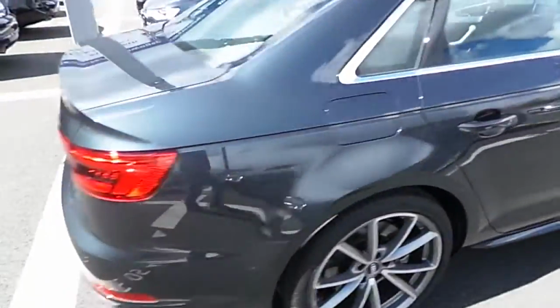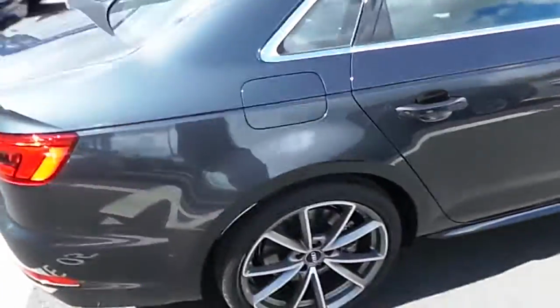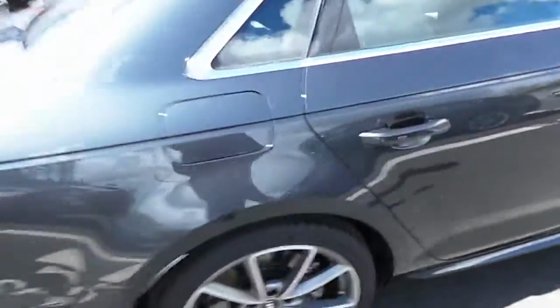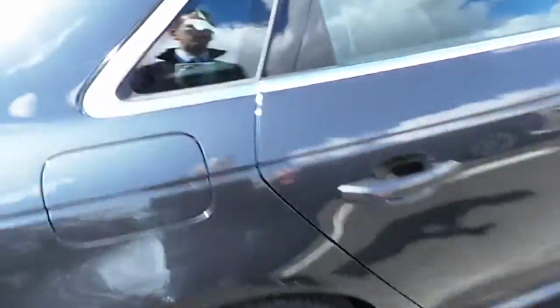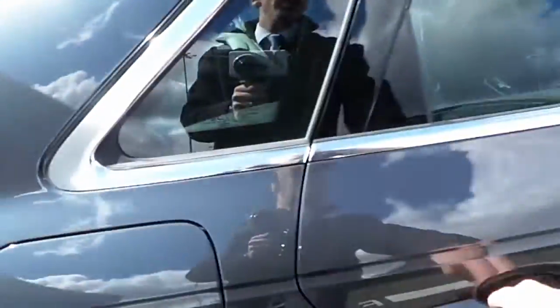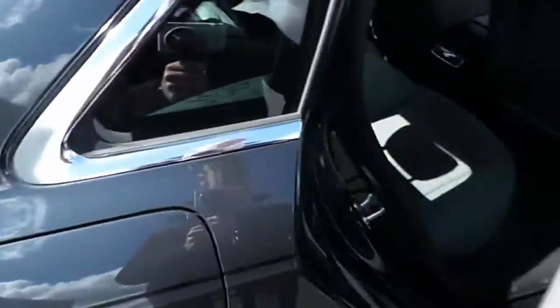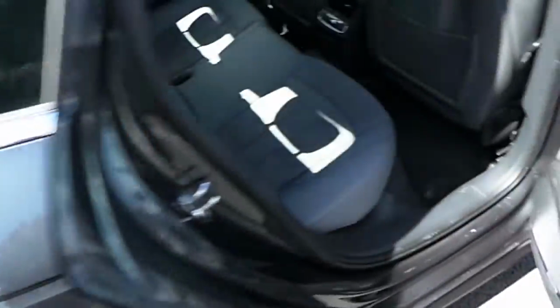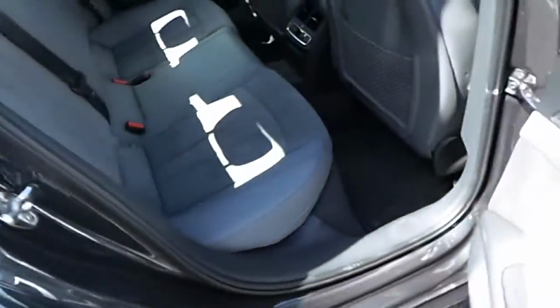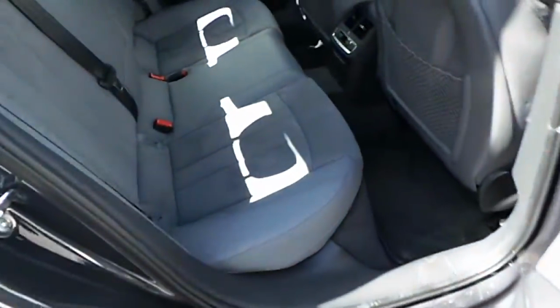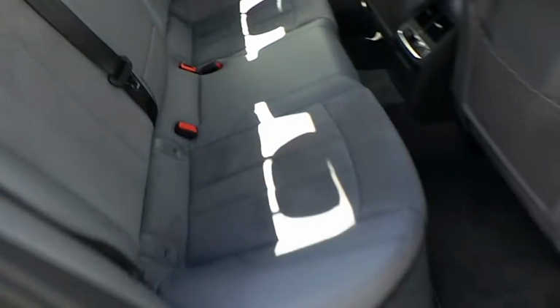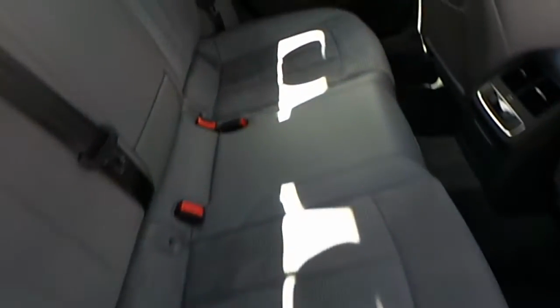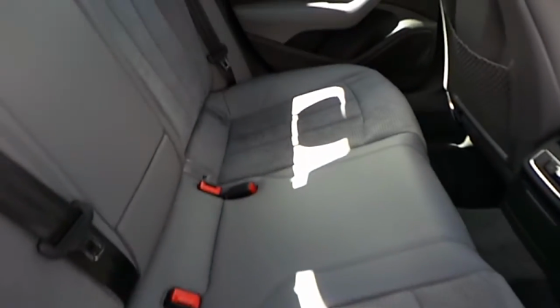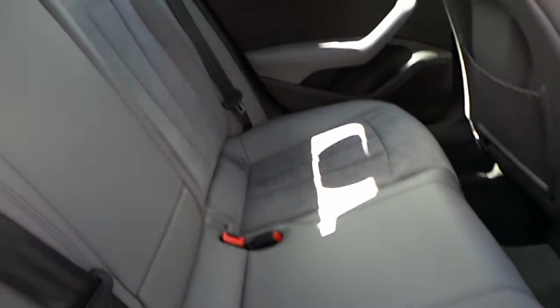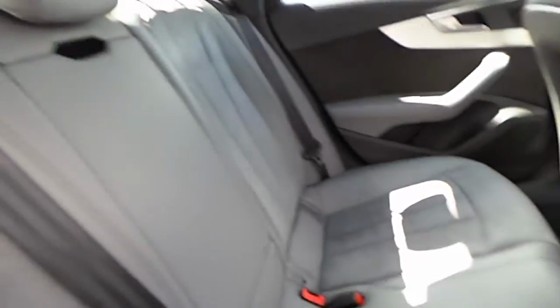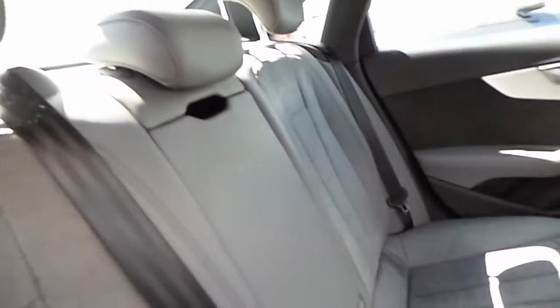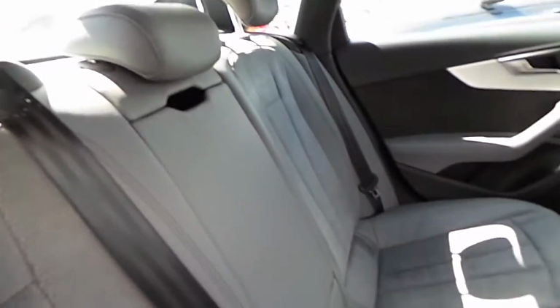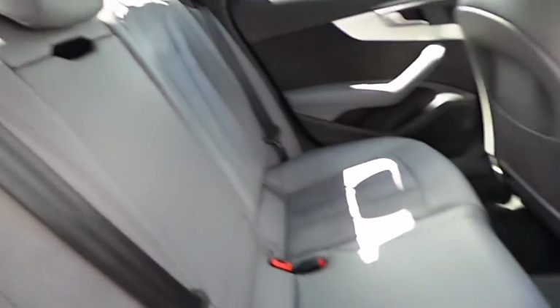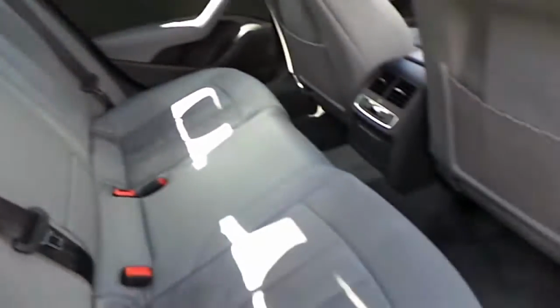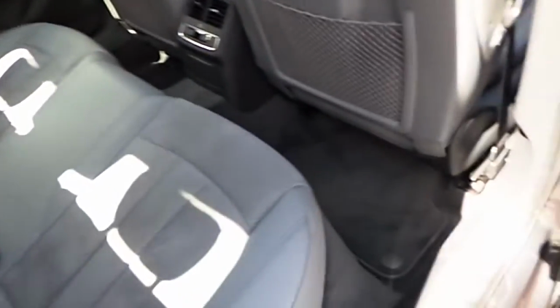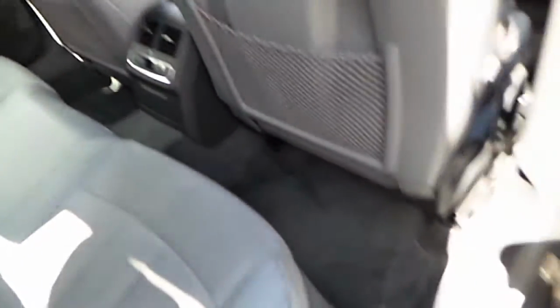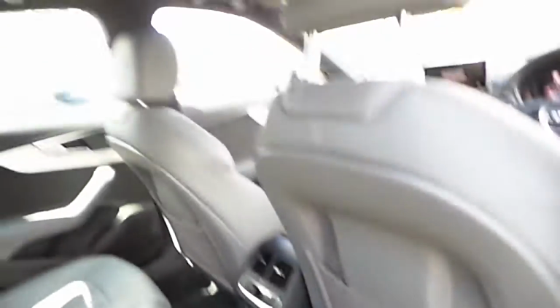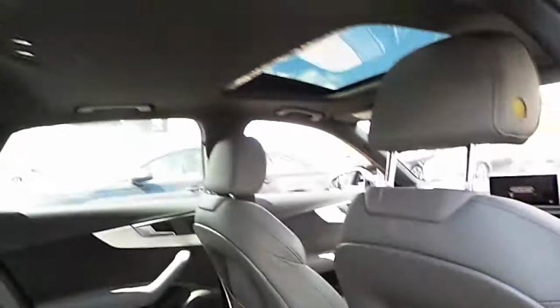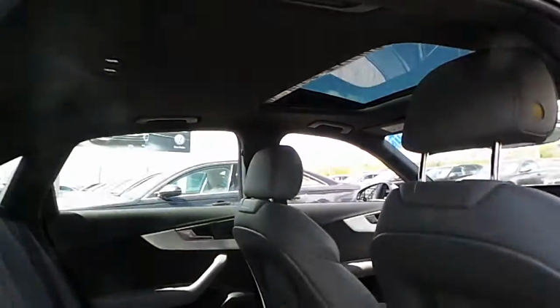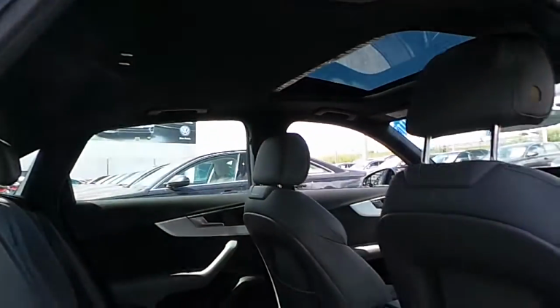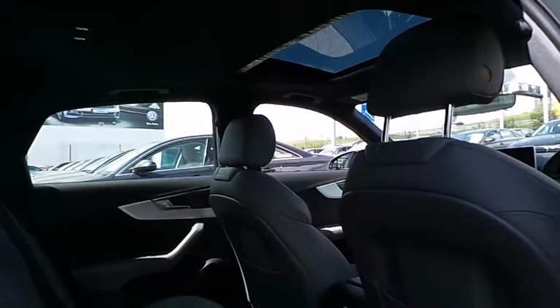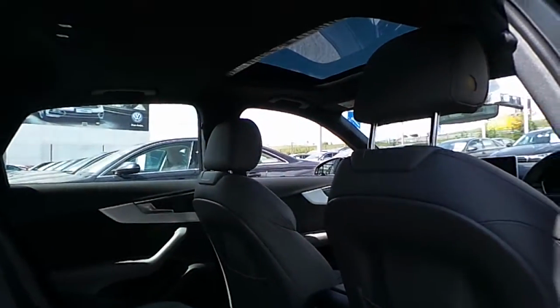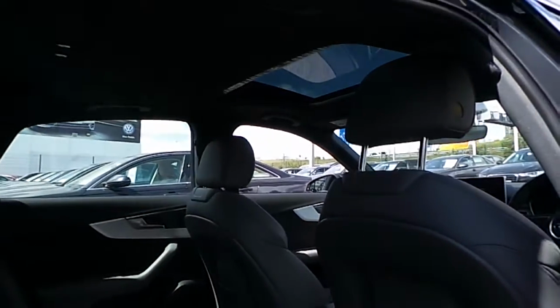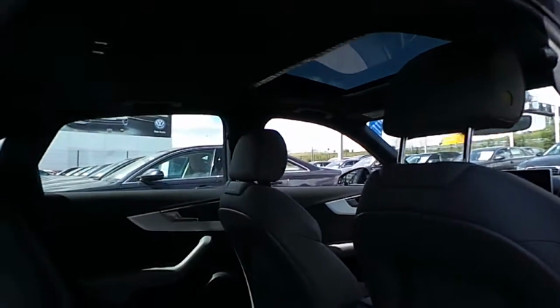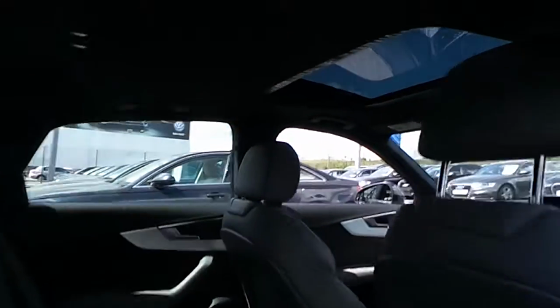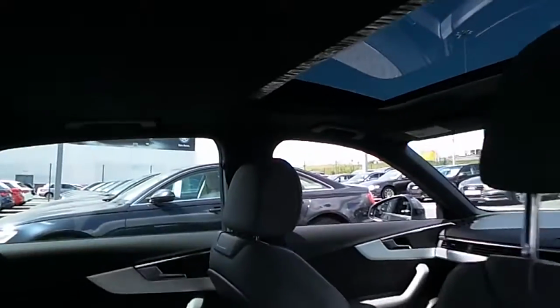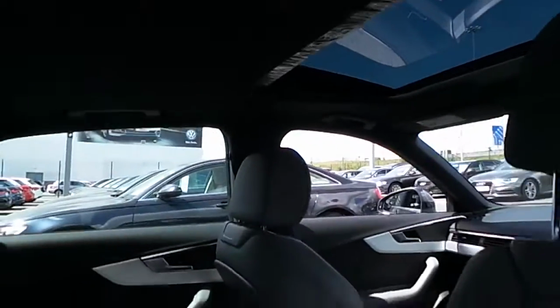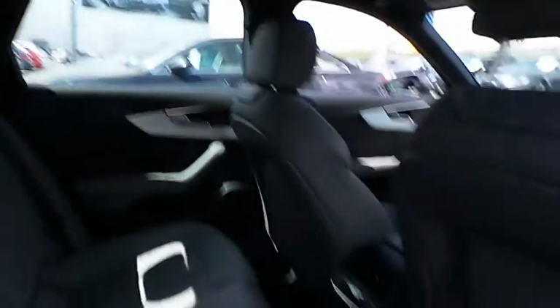Coming into the rear of the car, the car is finished with the rock grey S line embossed seating, so upgraded upholstery, black carpets and a black headlining. In addition to that, this car is fitted with a sunroof as well.